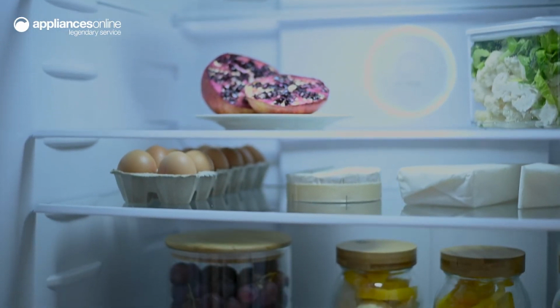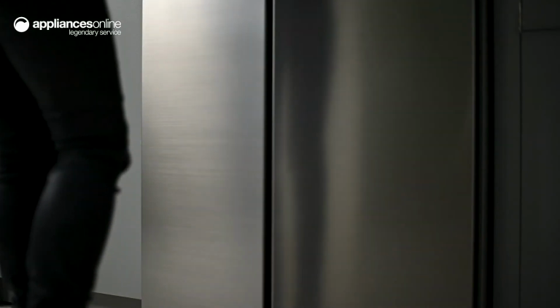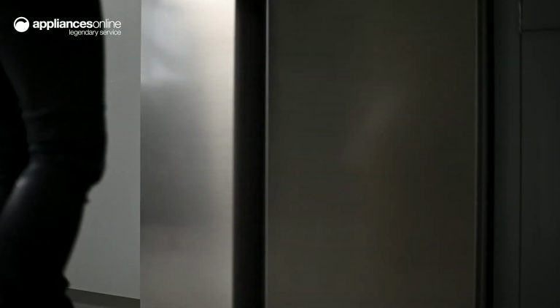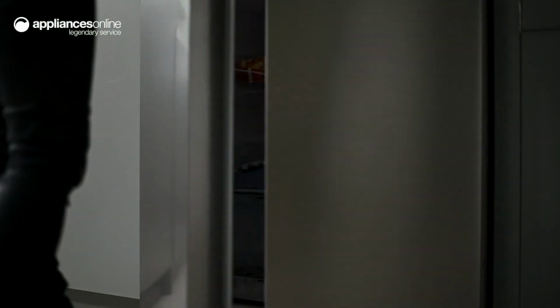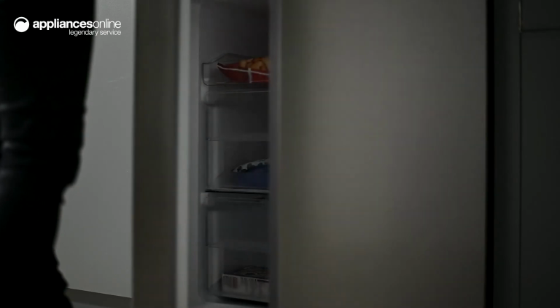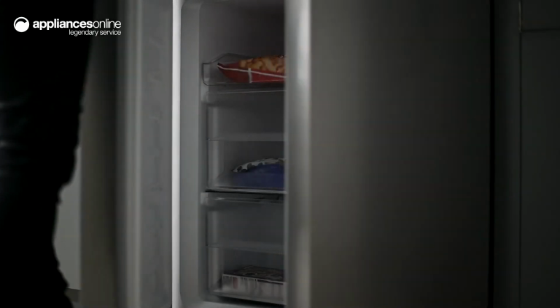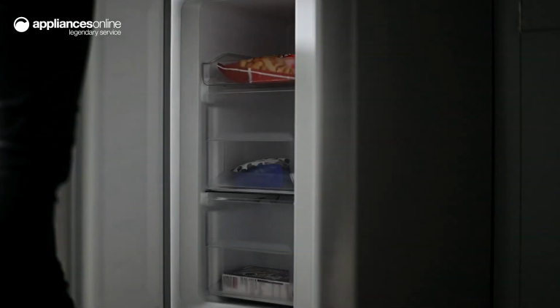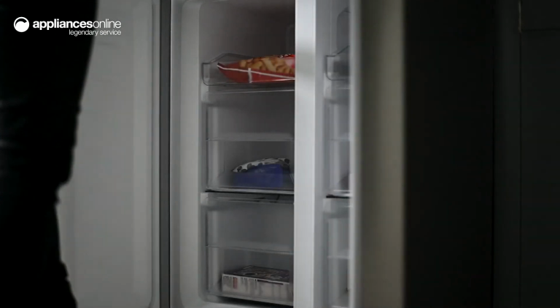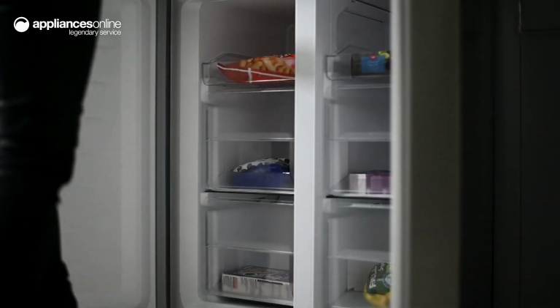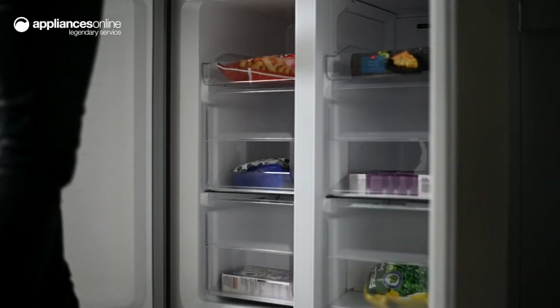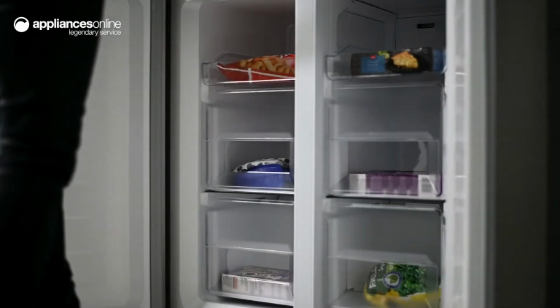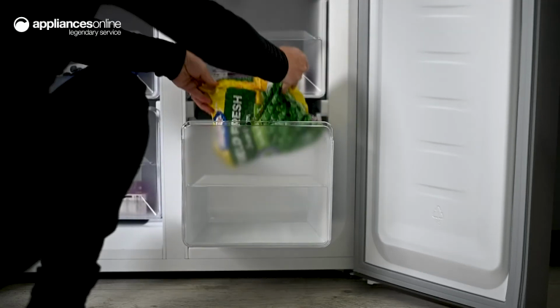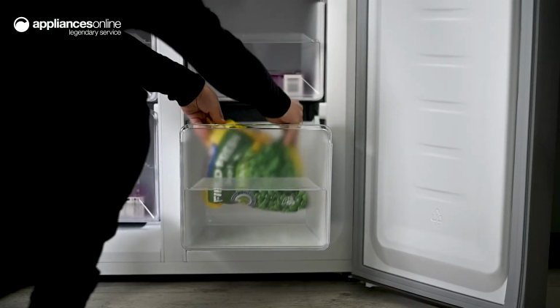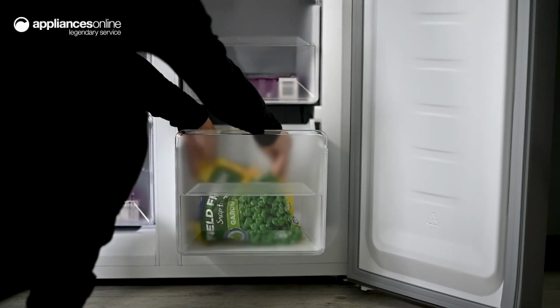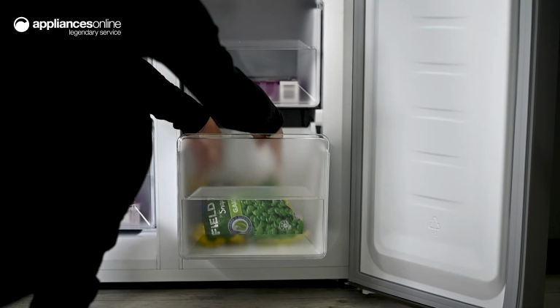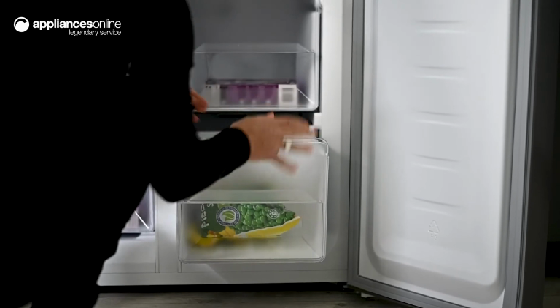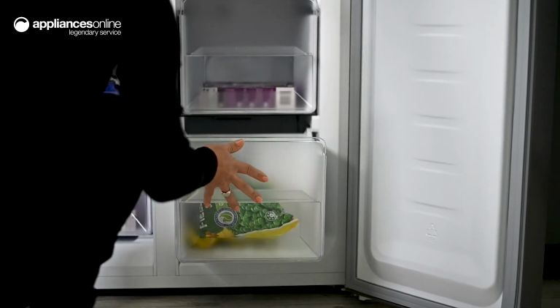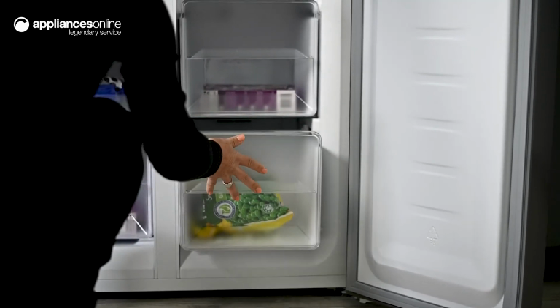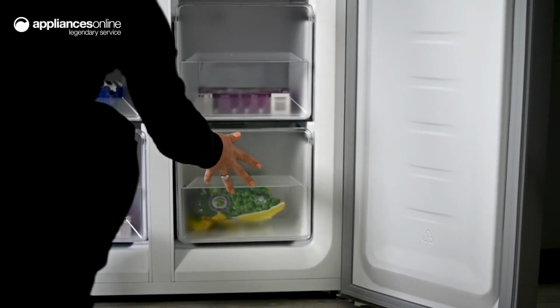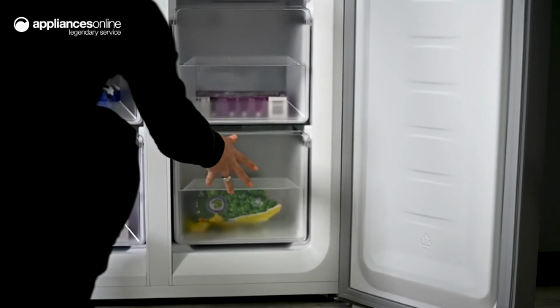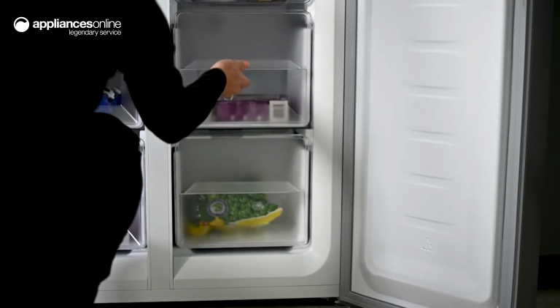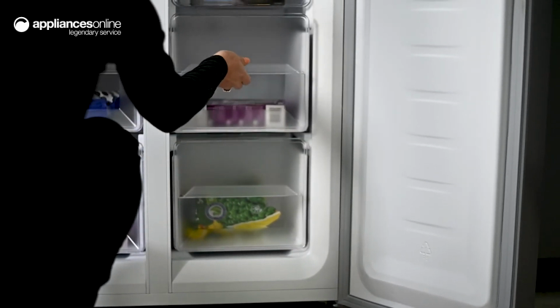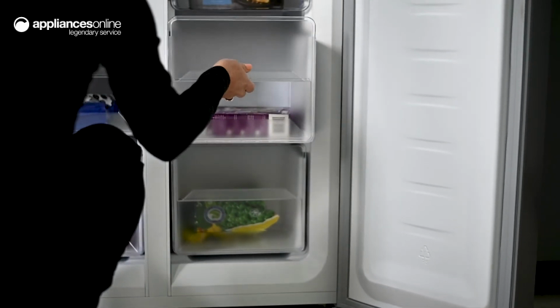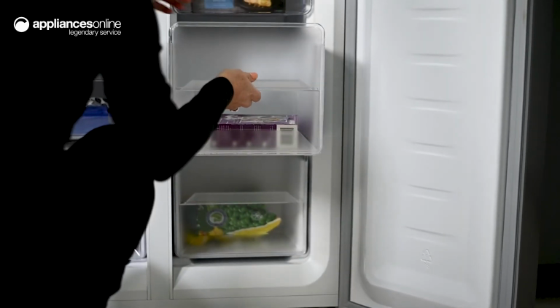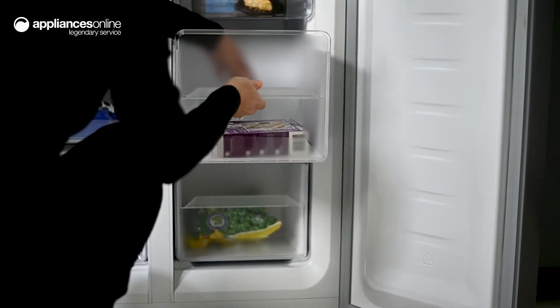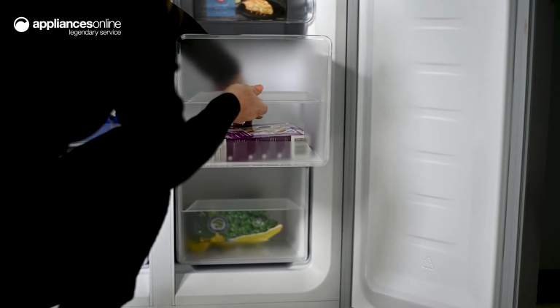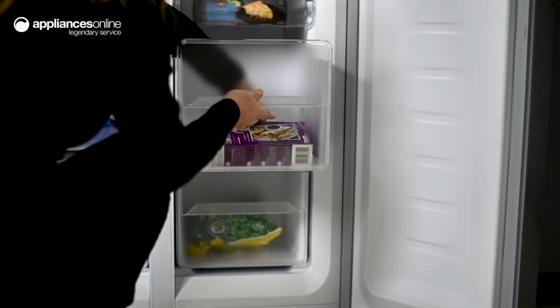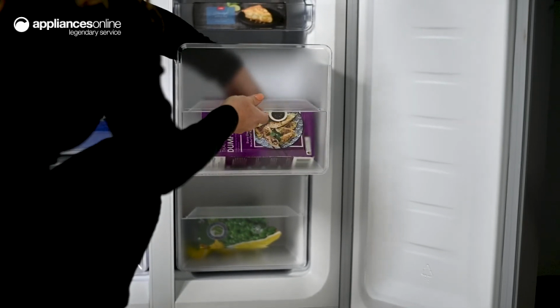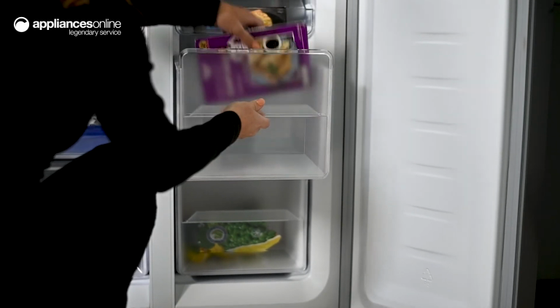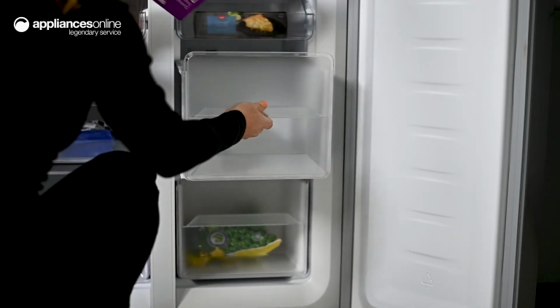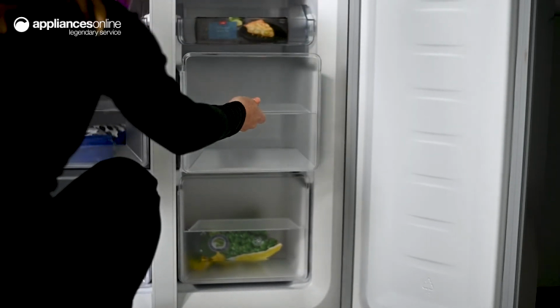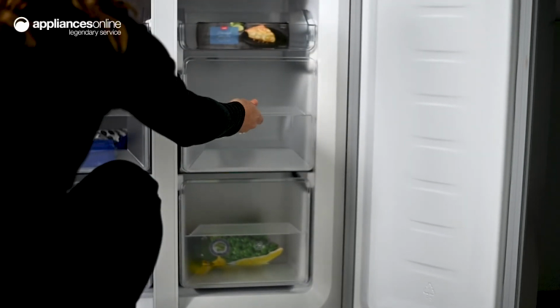Just below in the freezer compartment, two slide-out trays and four big freezer drawers make organizing your frozen goods simple. Conveniently transparent, their generously sized design means you can comfortably fit big items like steaks and next week's meal prep.